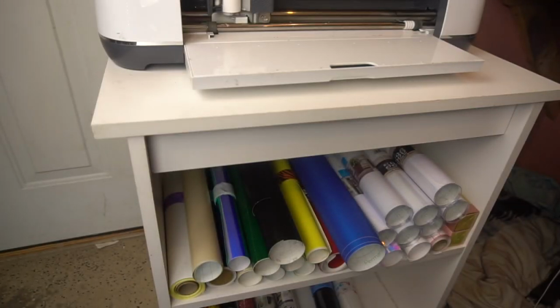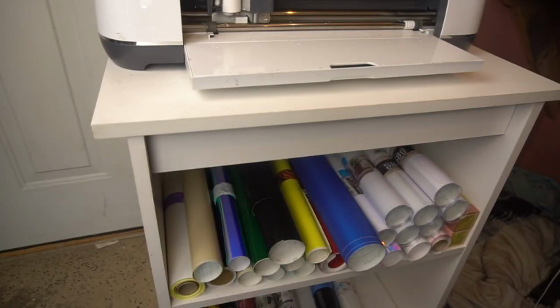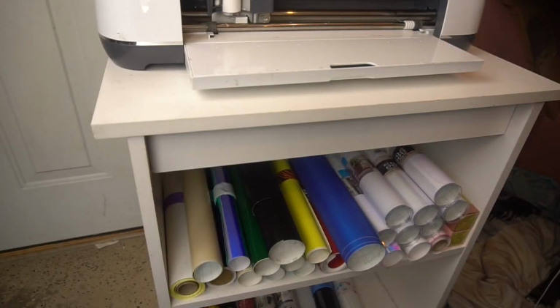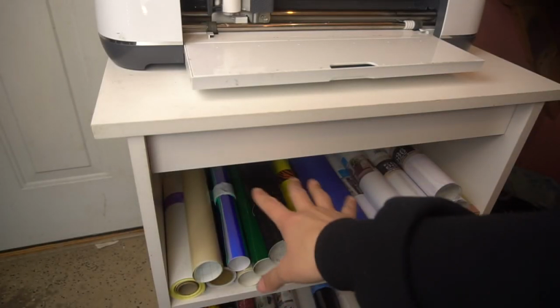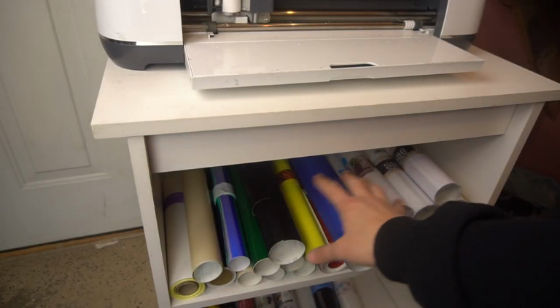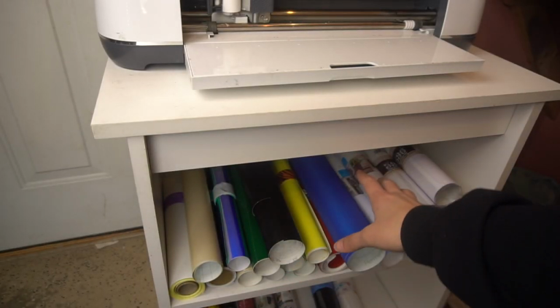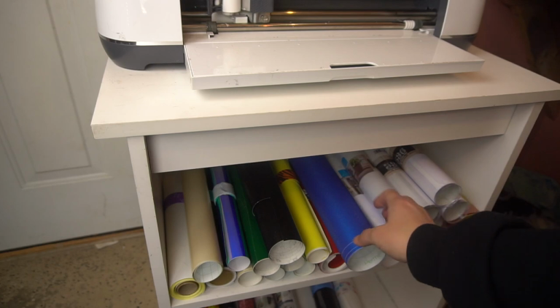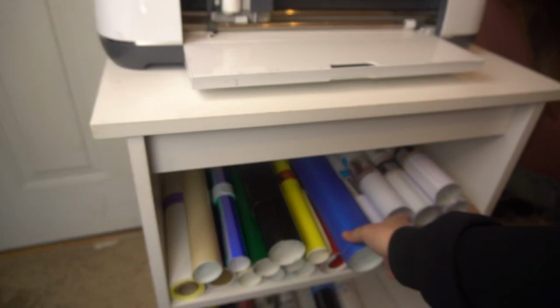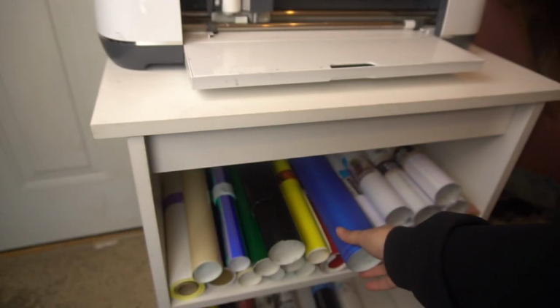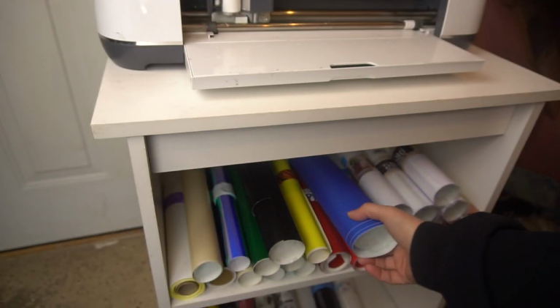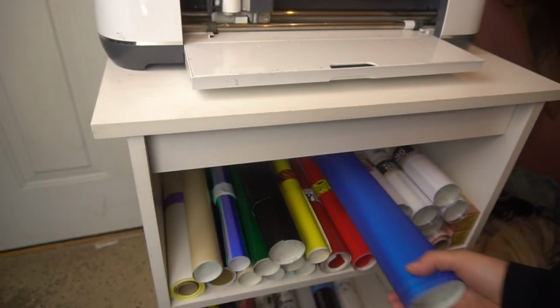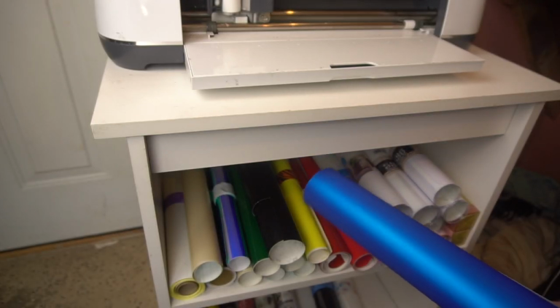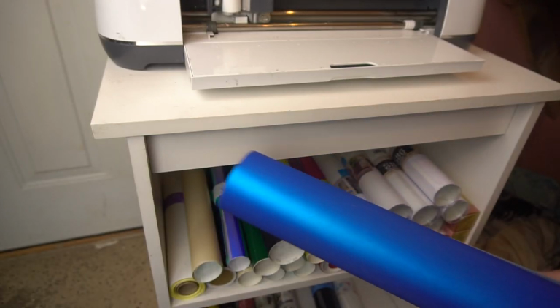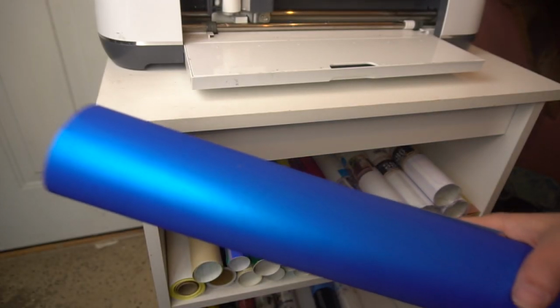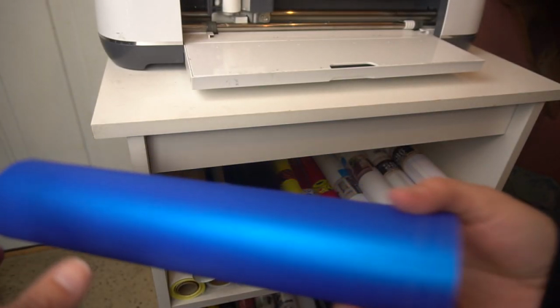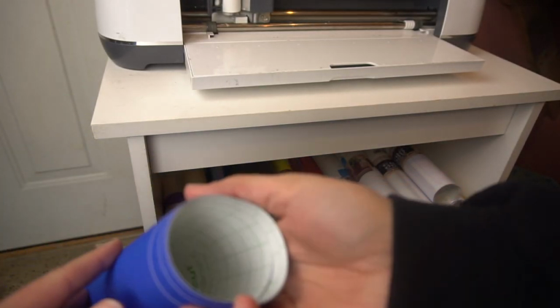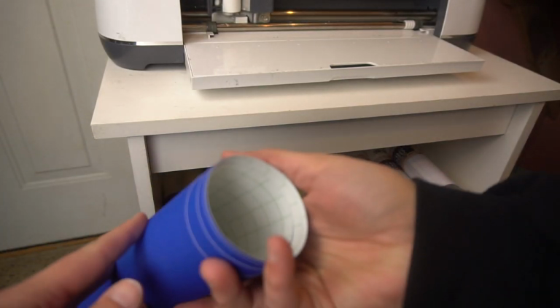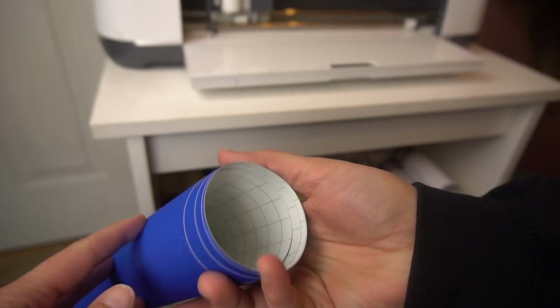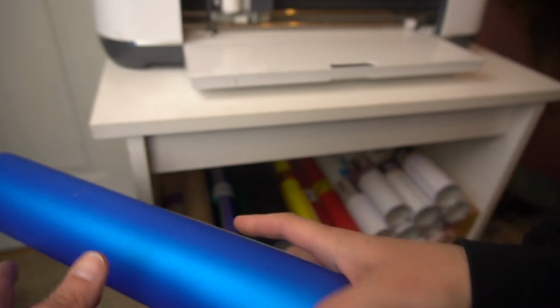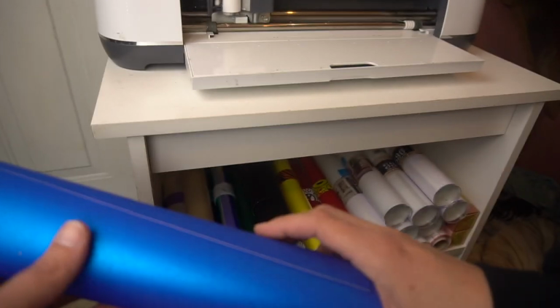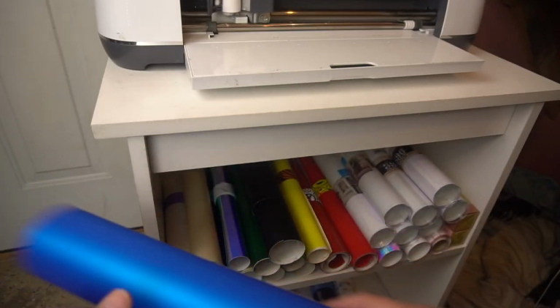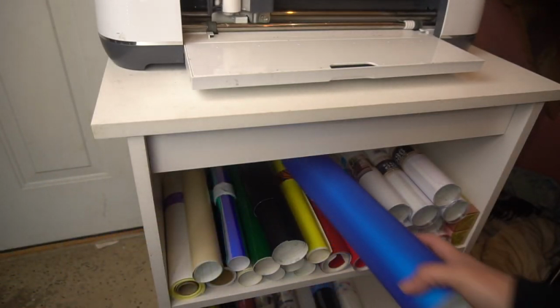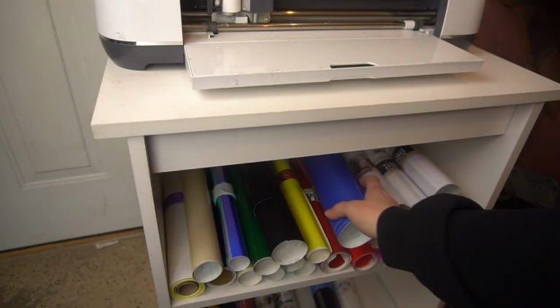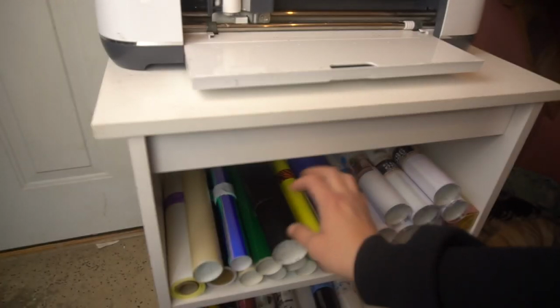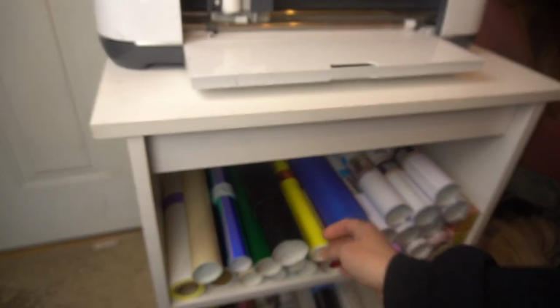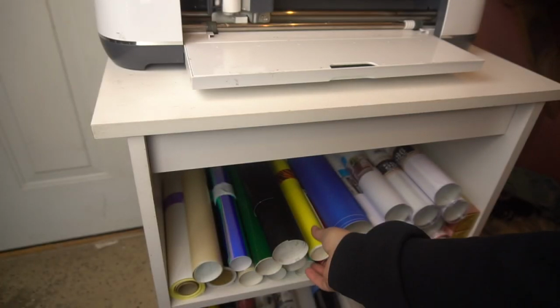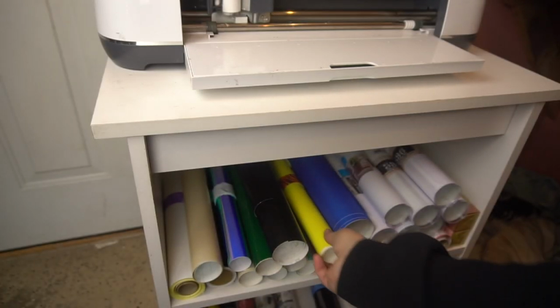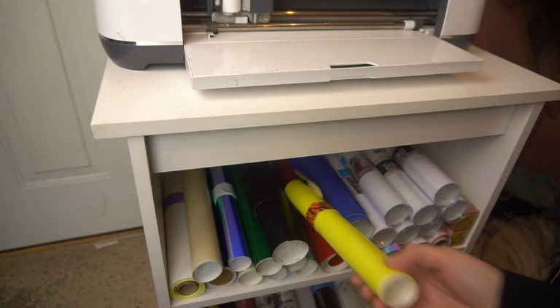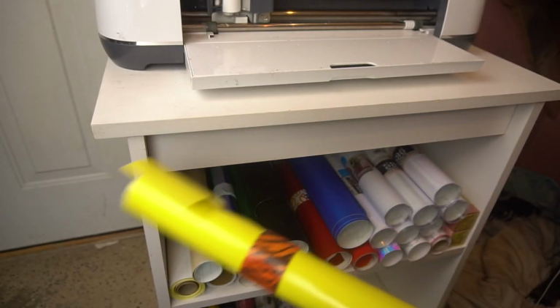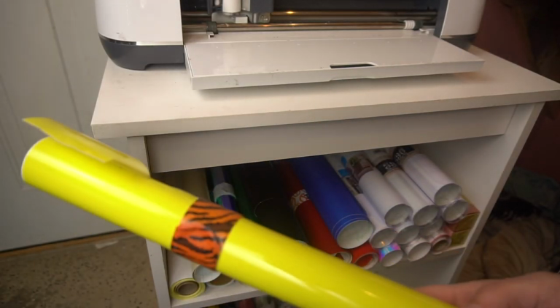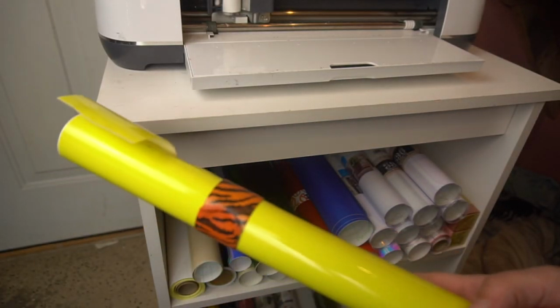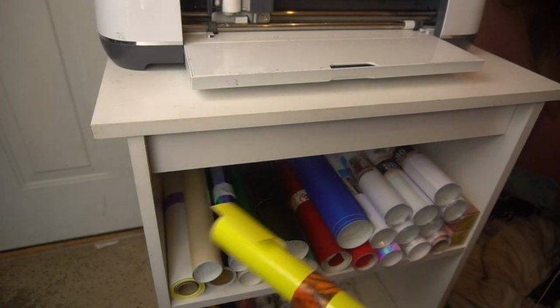So if you're a crafter like me, you have craft vinyl and stuff all laying around — paper even. I hate it when it's in the big, huge pieces like this. I like it to have a nice roll to it and then just be able to pick it out when you're ready for it.